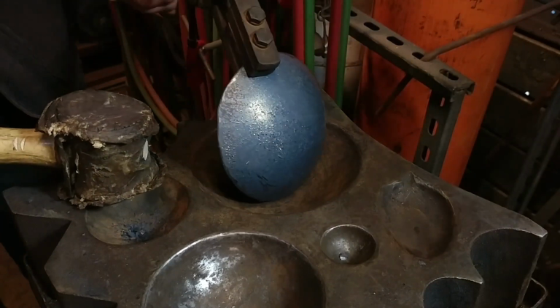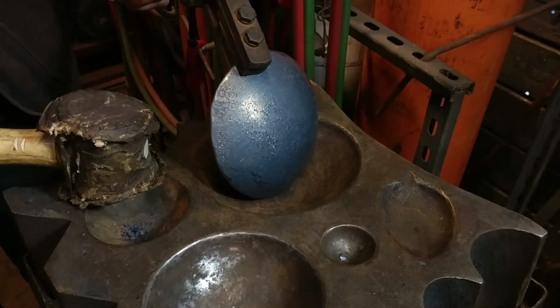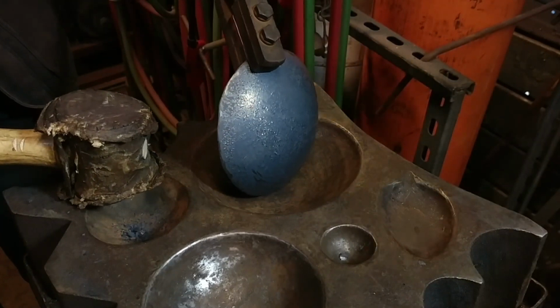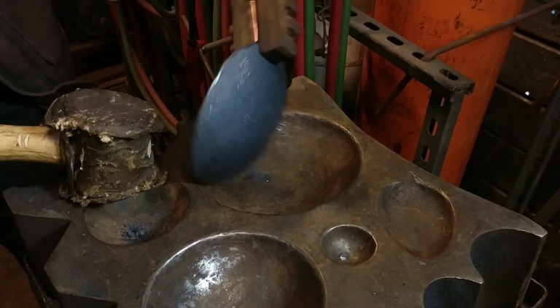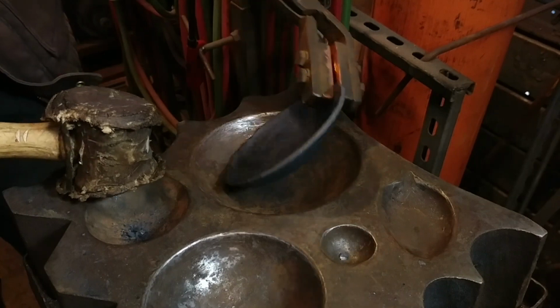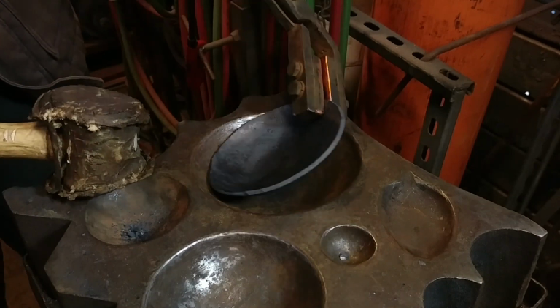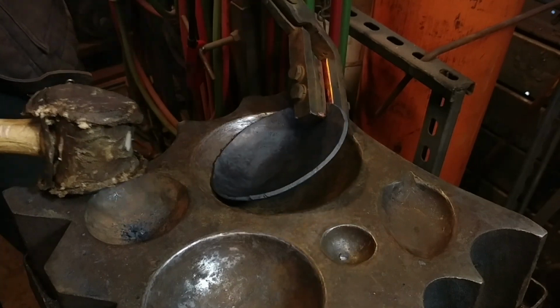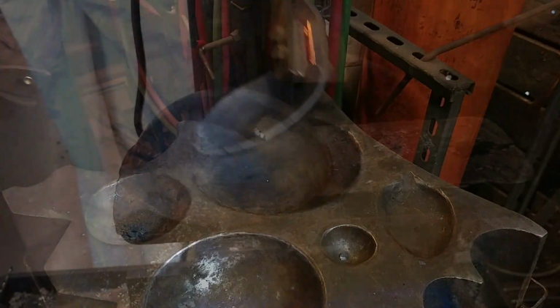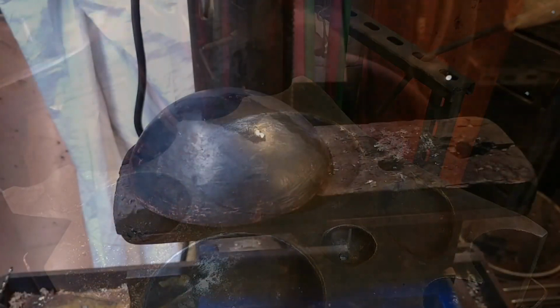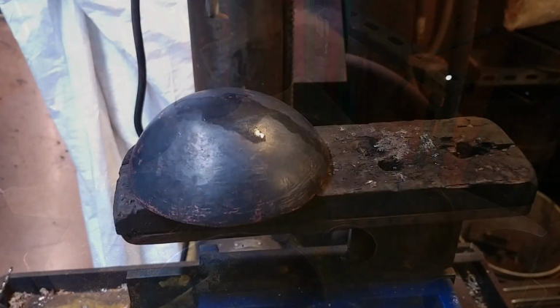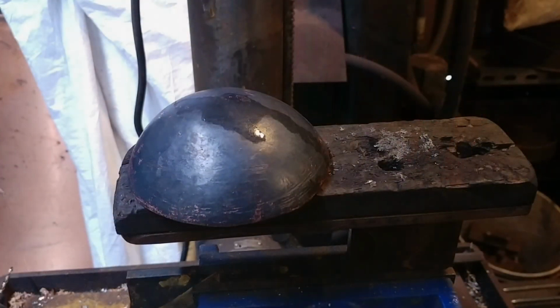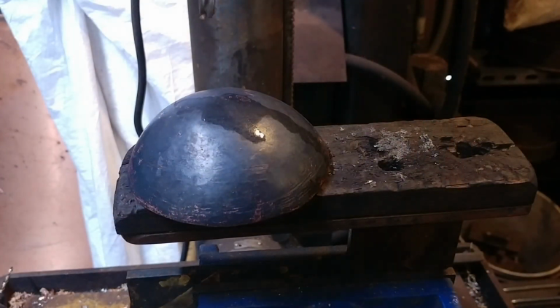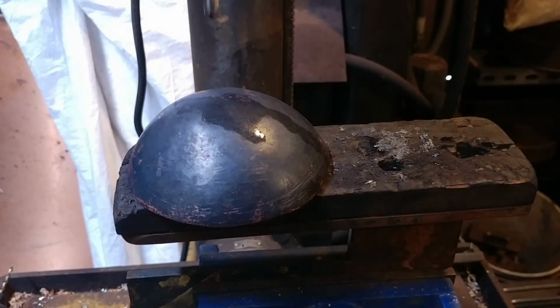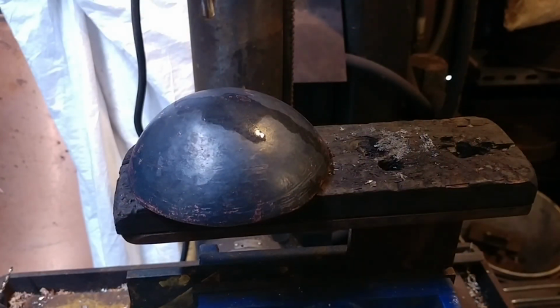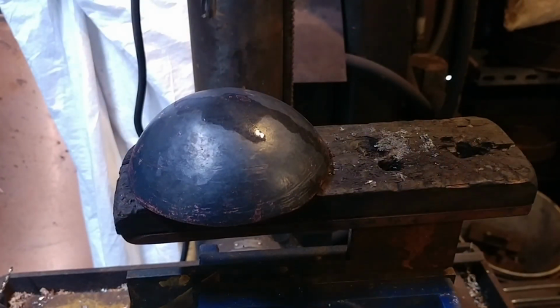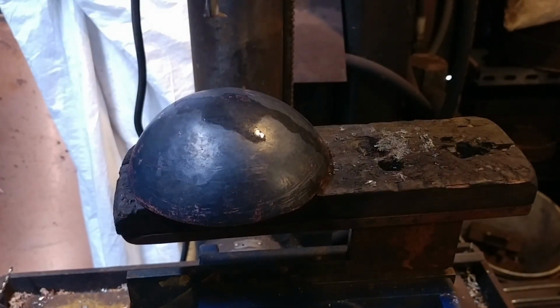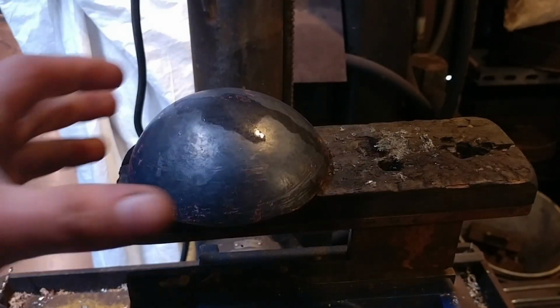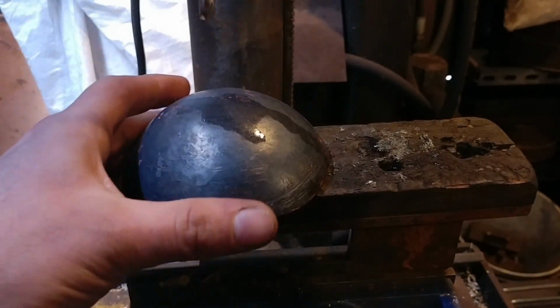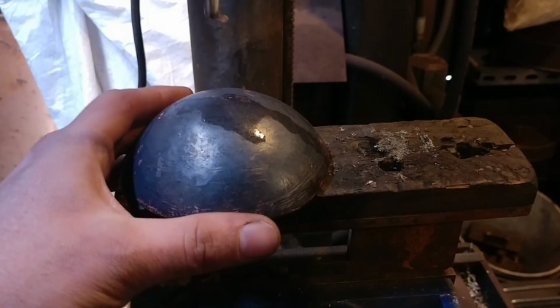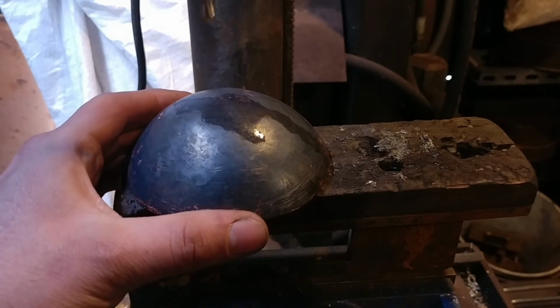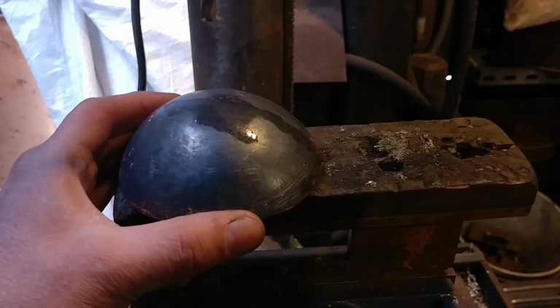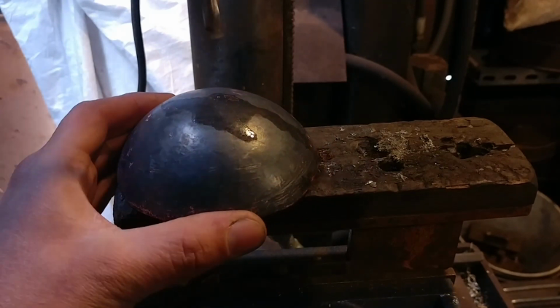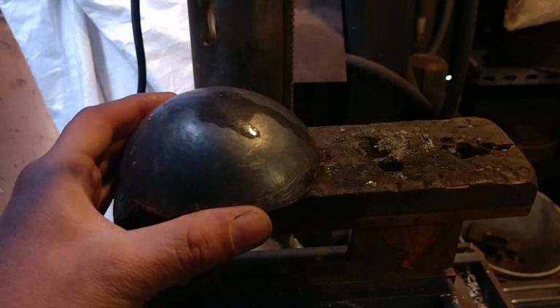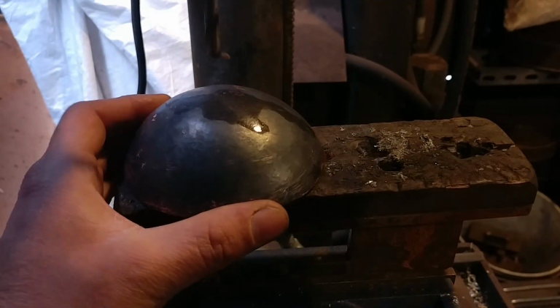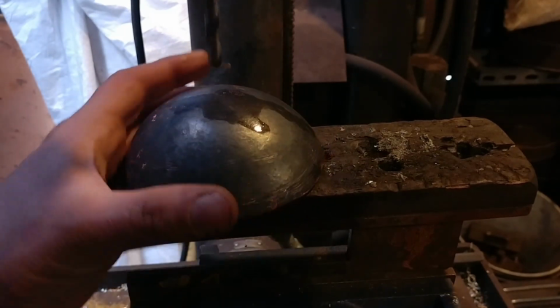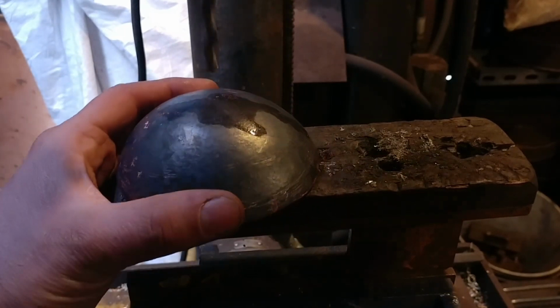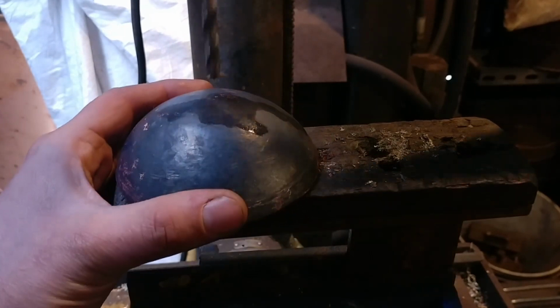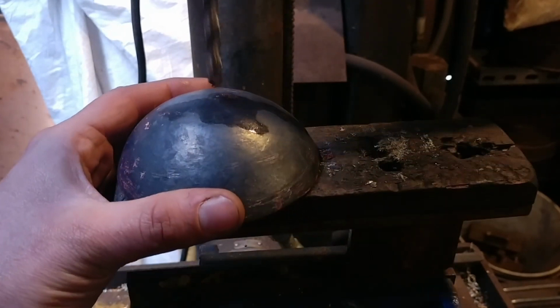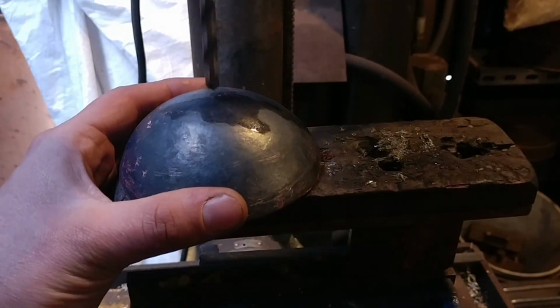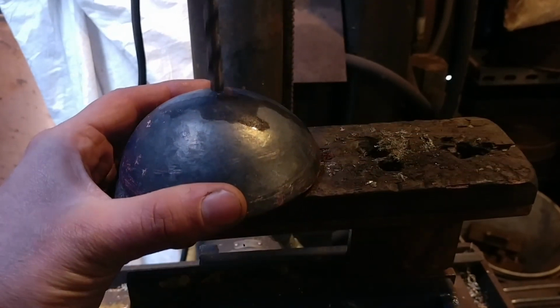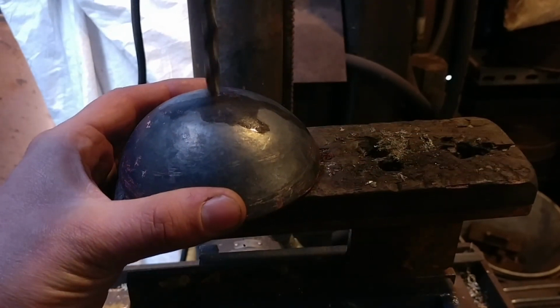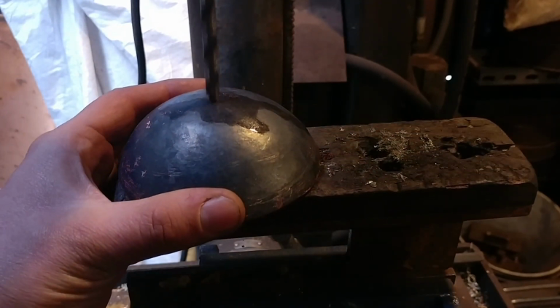The last step in this process is to drill some holes into the slotted ladle, or the strainer ladle. And that's going to pretty much complete this video.